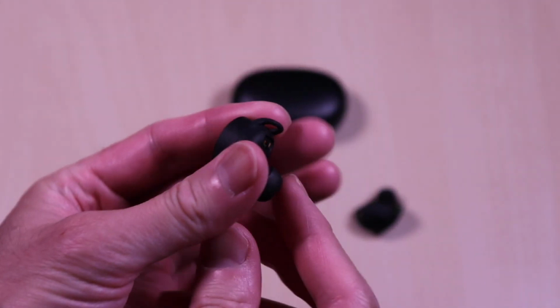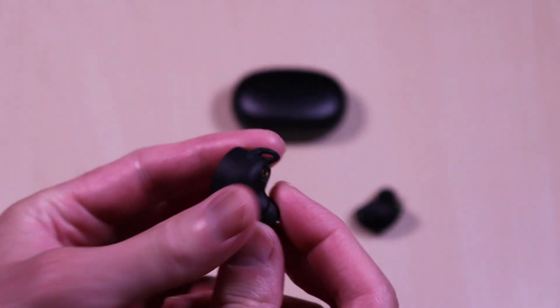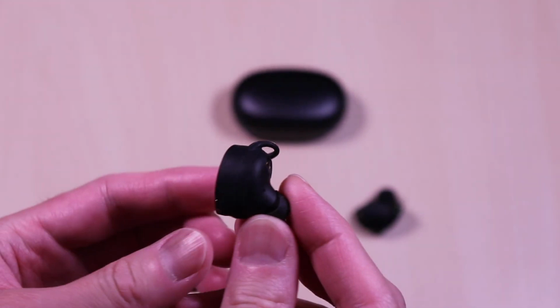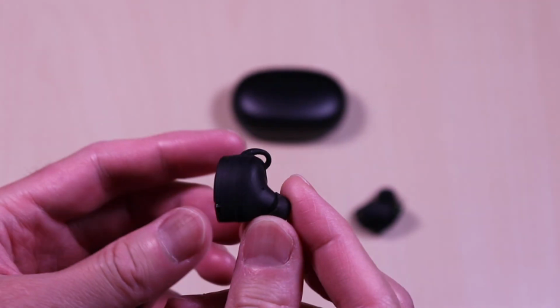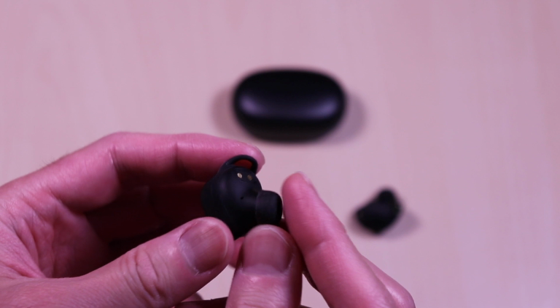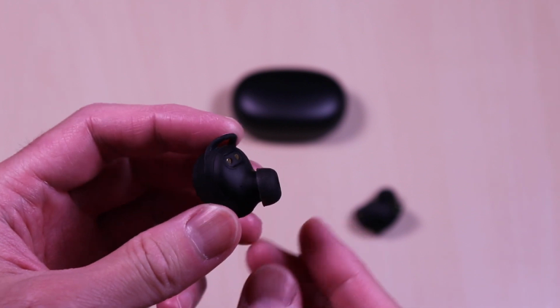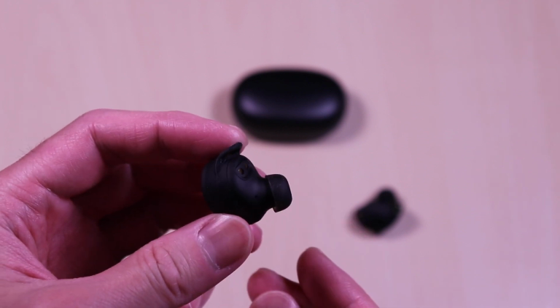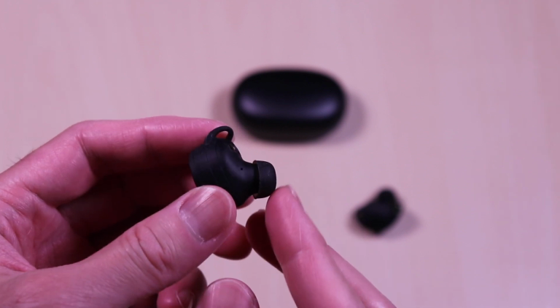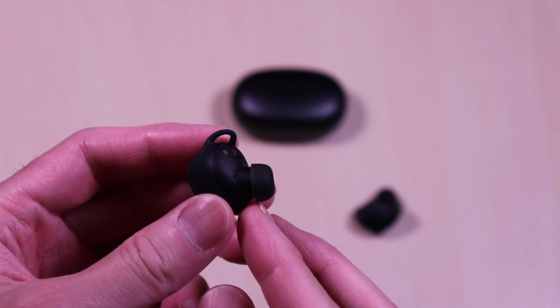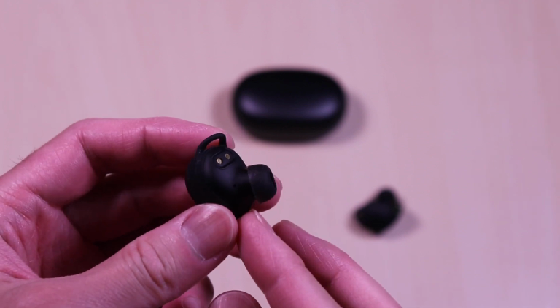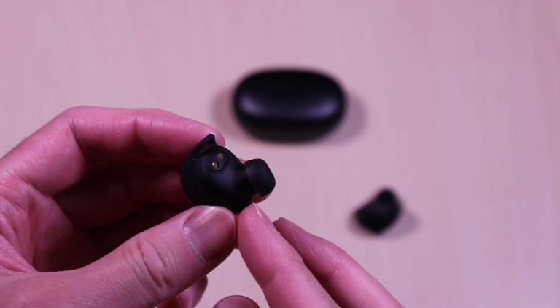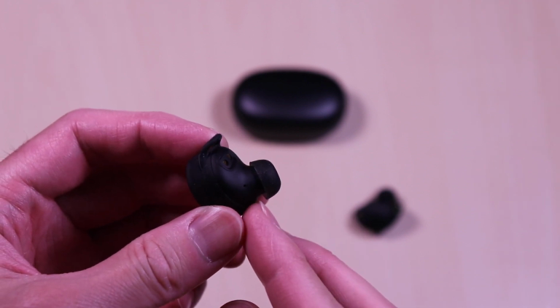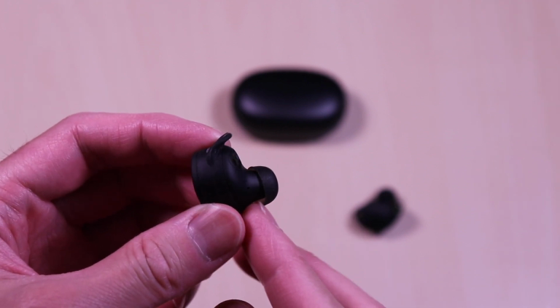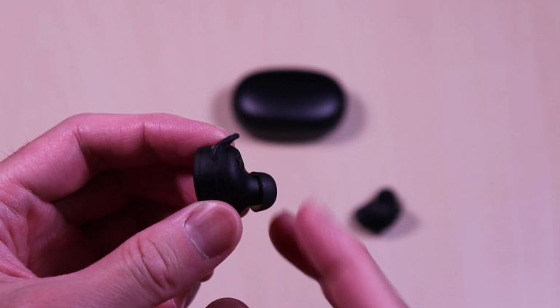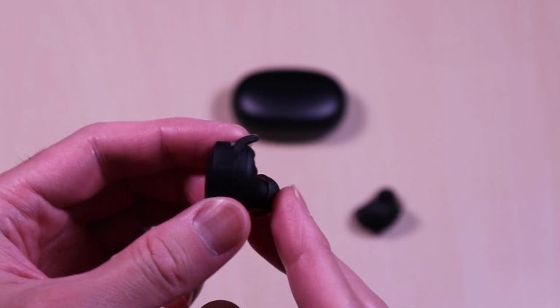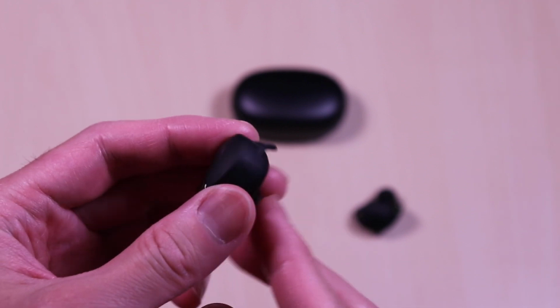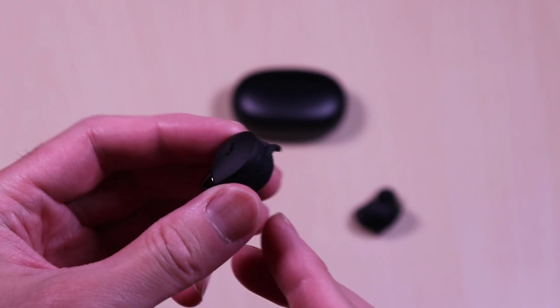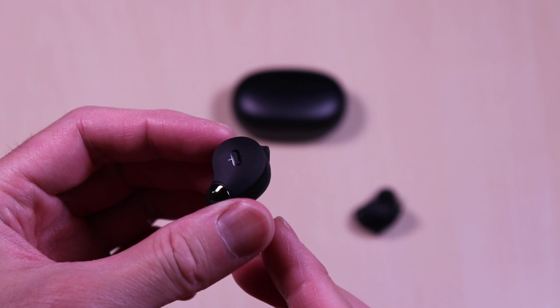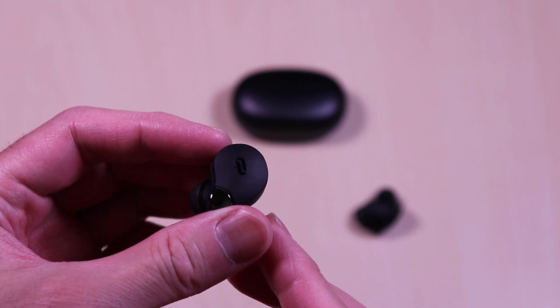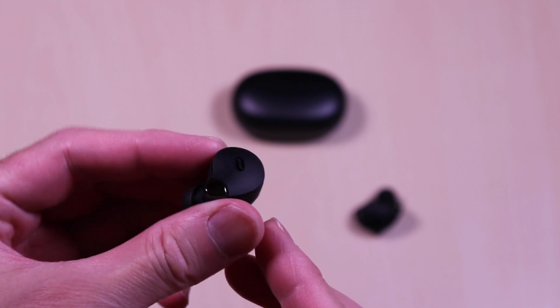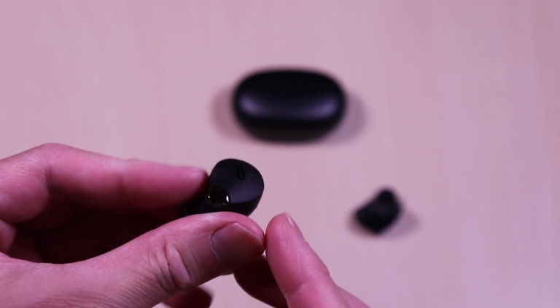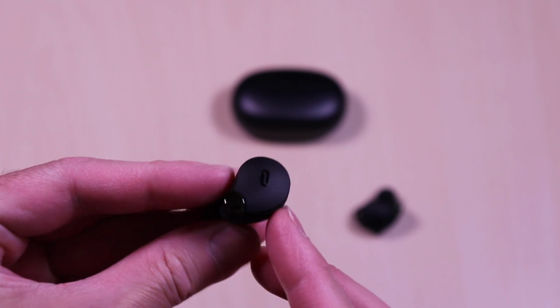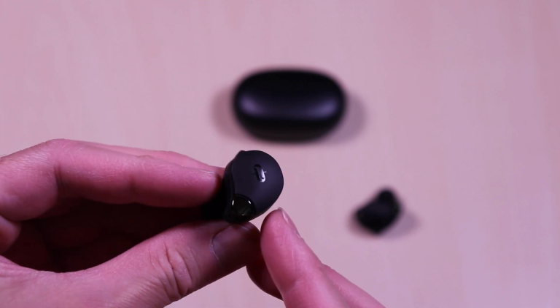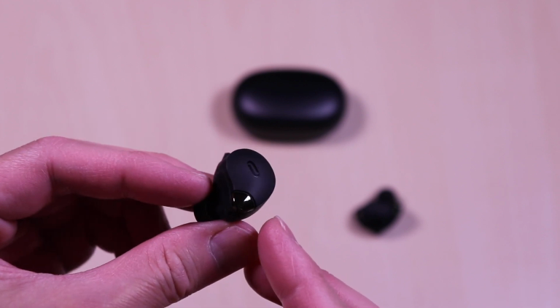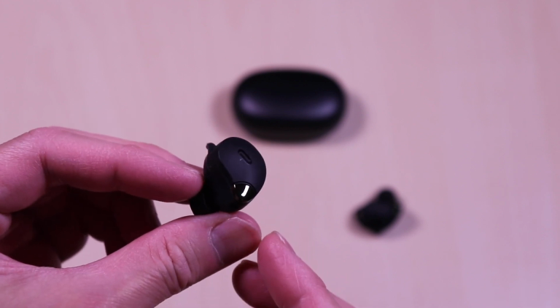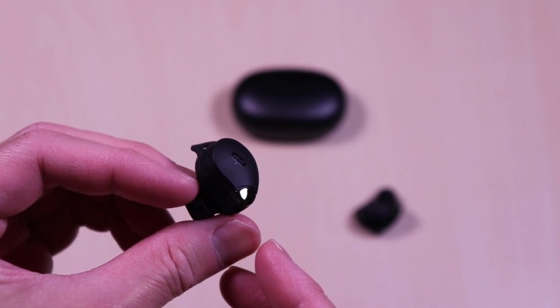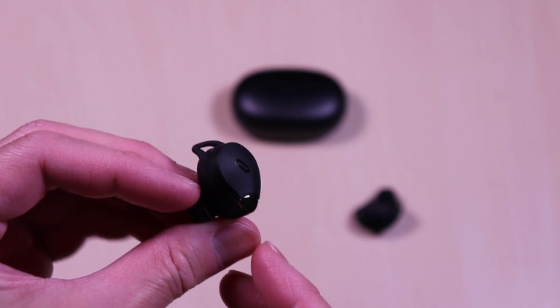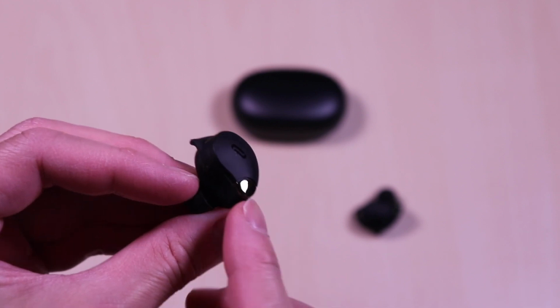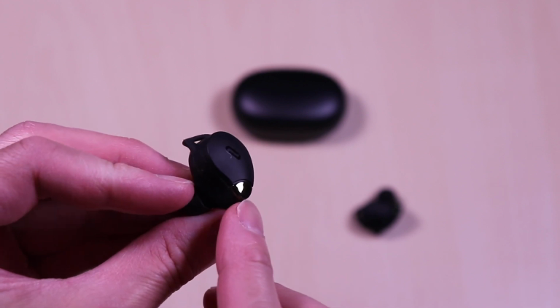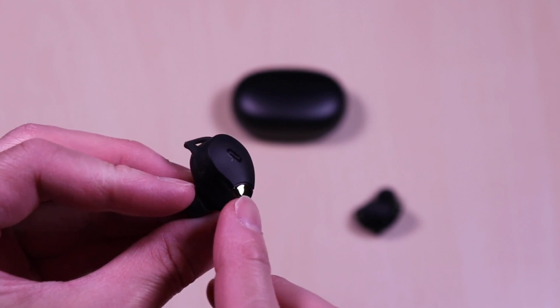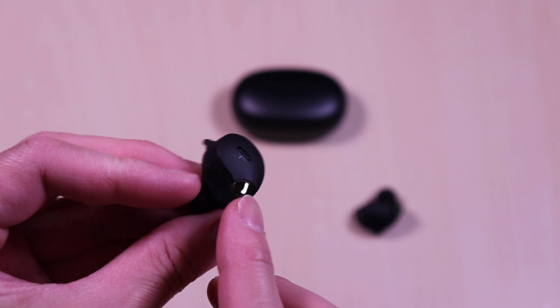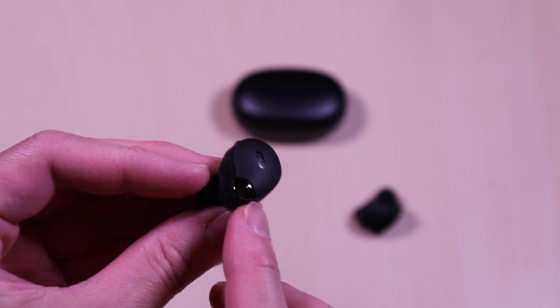The earbuds have an ergonomic shape to them and have a matte finish all around with accenting on the bottom. Ear indicators are marked on the inside and the outer face has the logo along with a large surface for the touch controls.